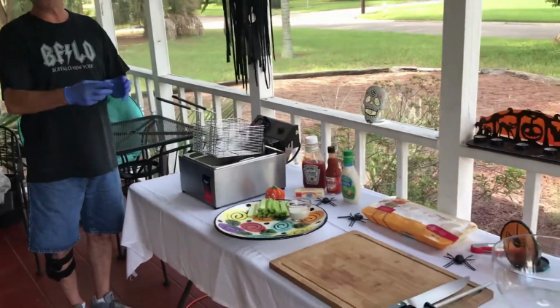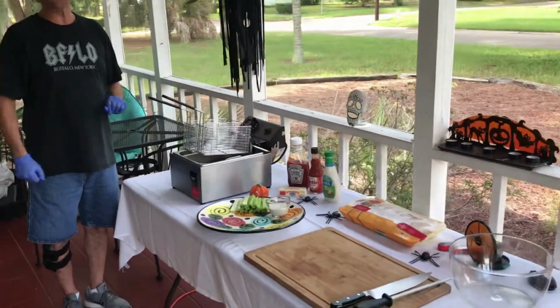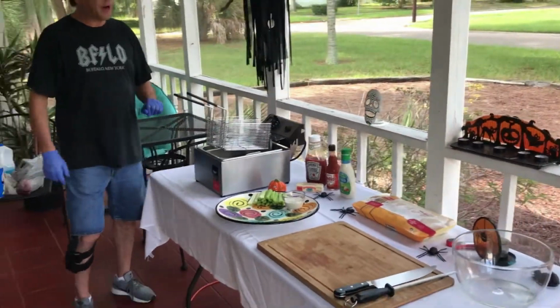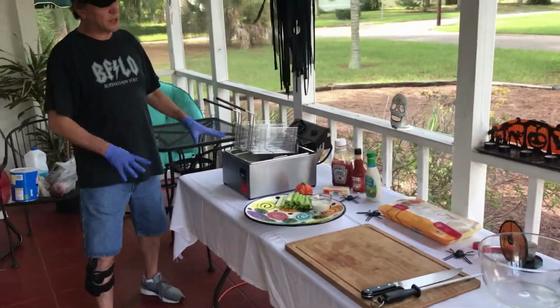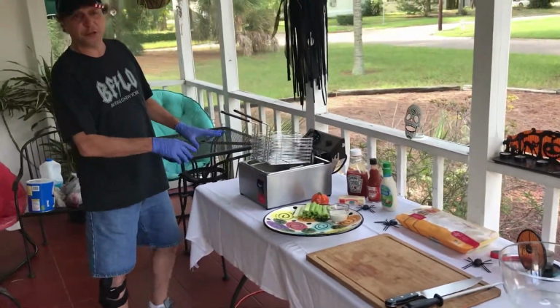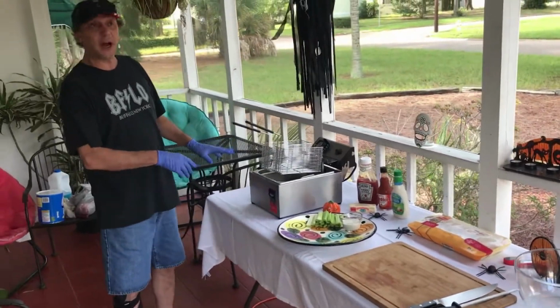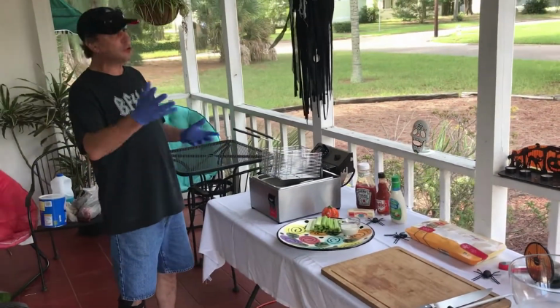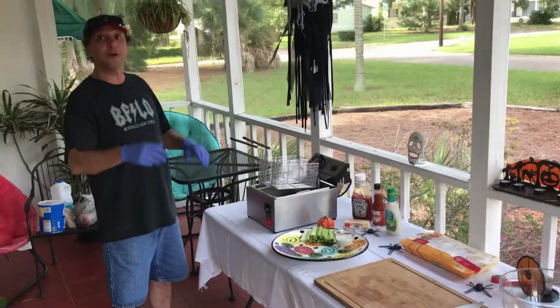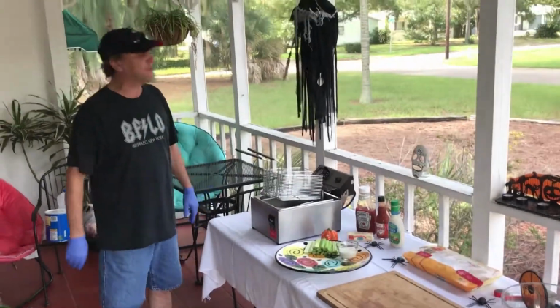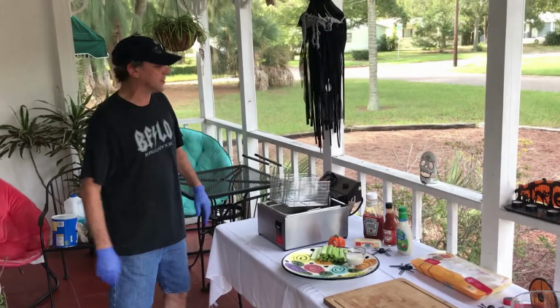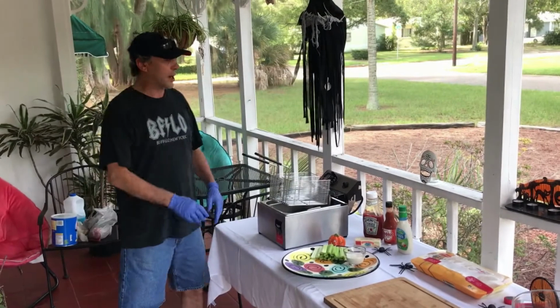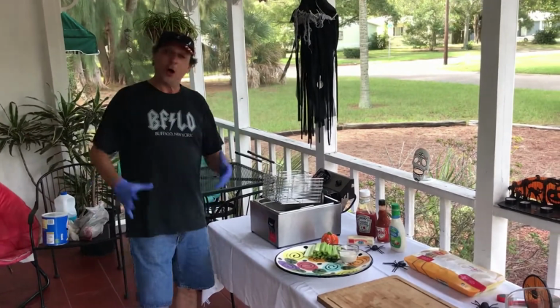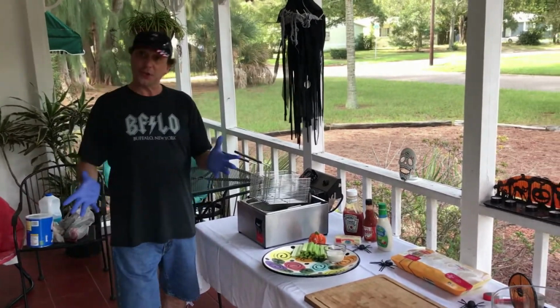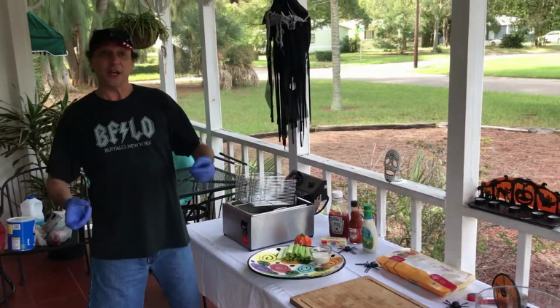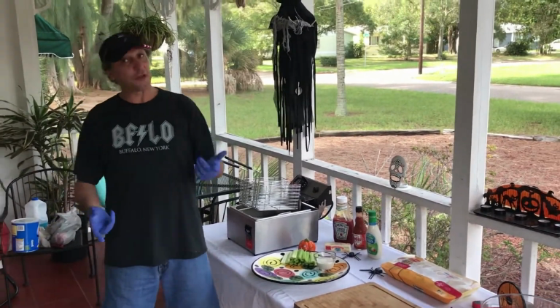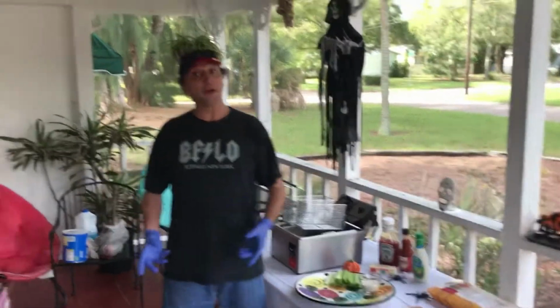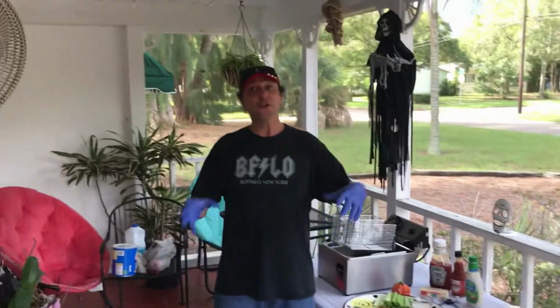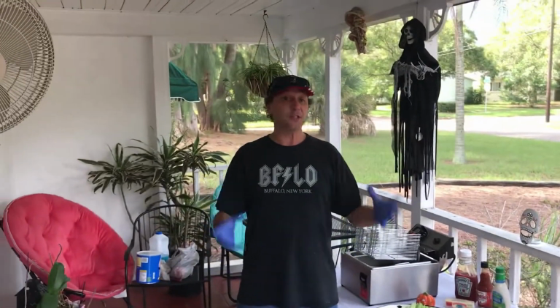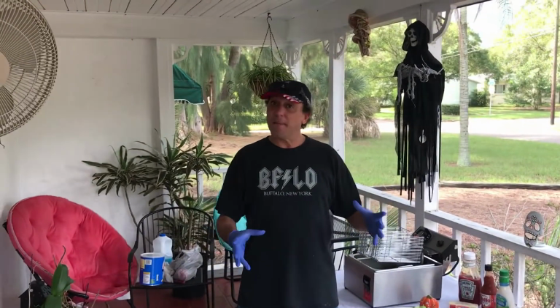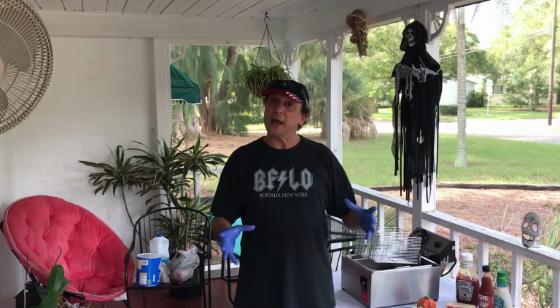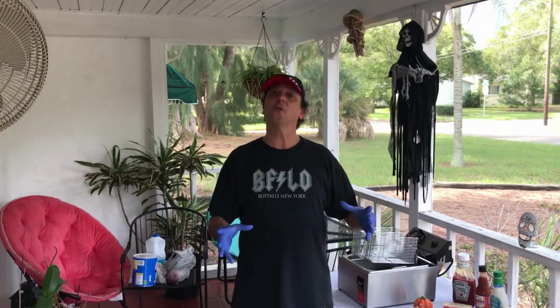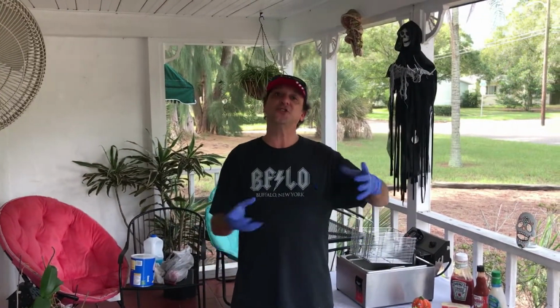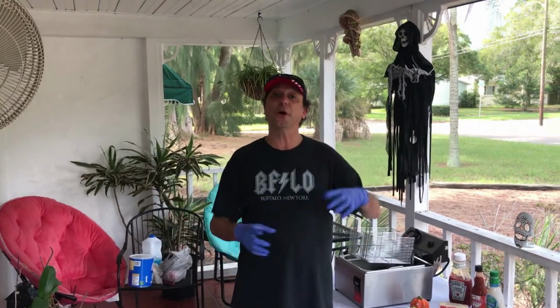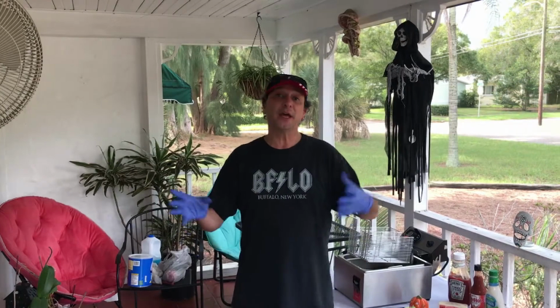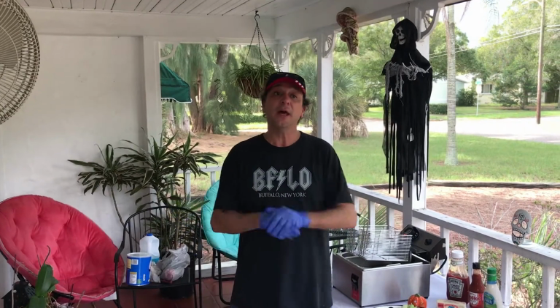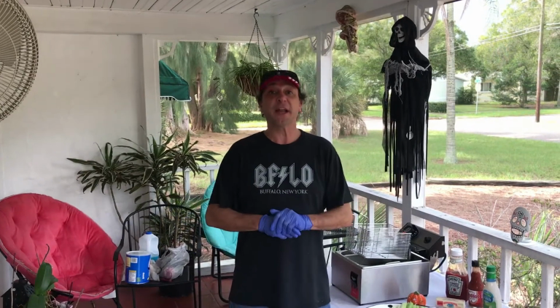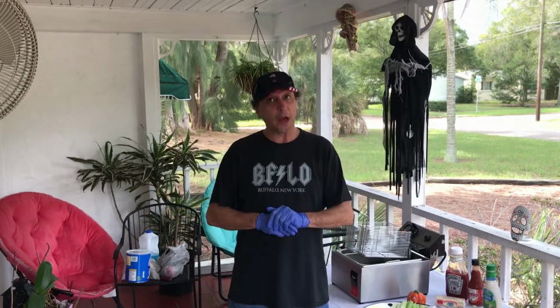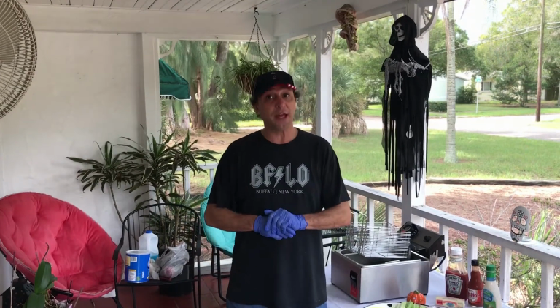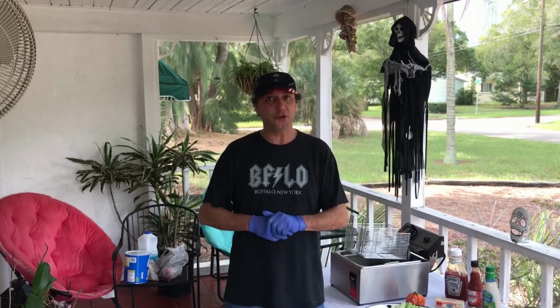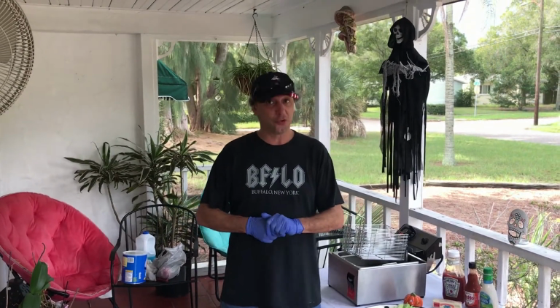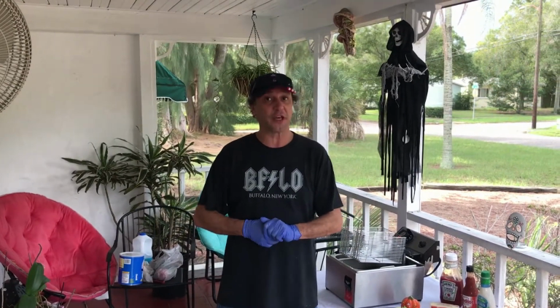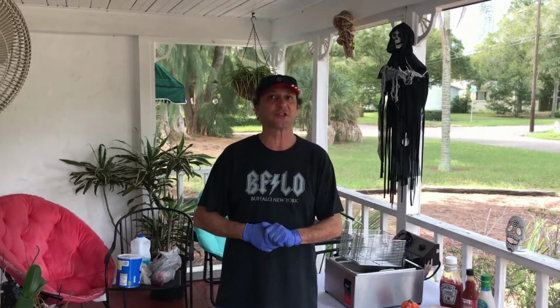There are different sized fryers that you can buy — they range from $30 to $150. Also, if you have a thermometer, you can use a pot at home with oil, but I do recommend that you do the cooking outside.